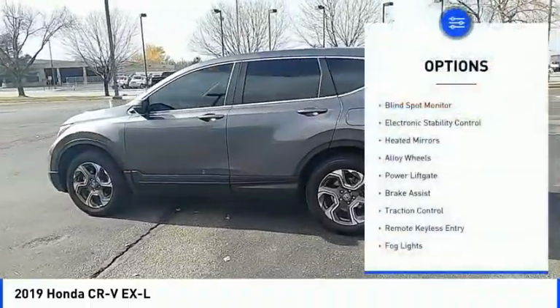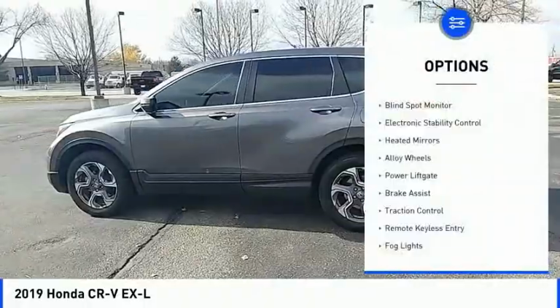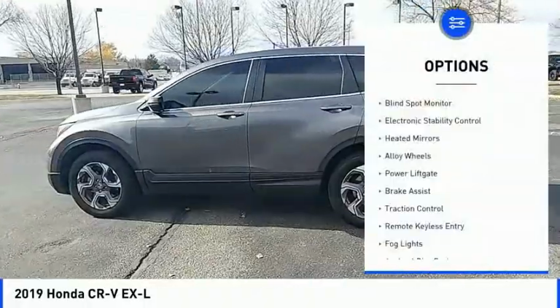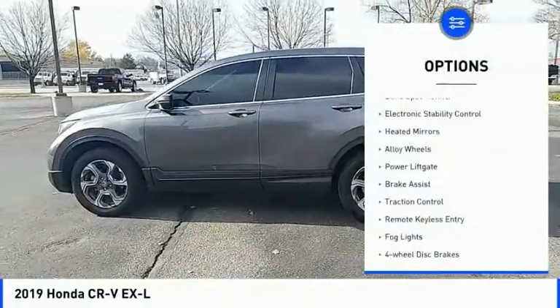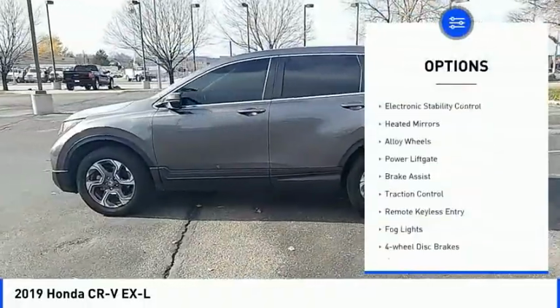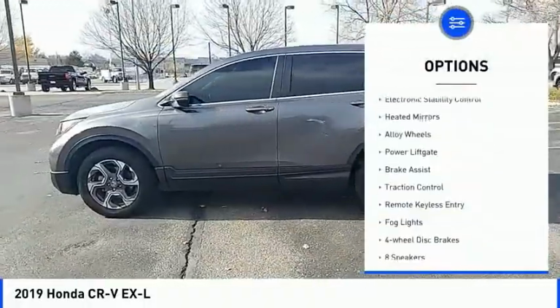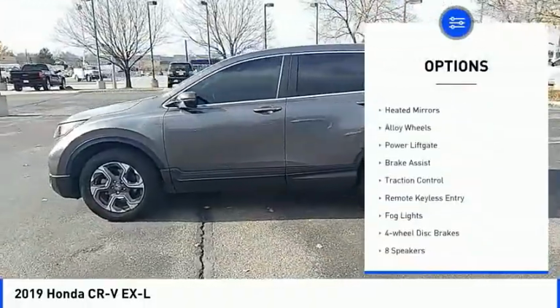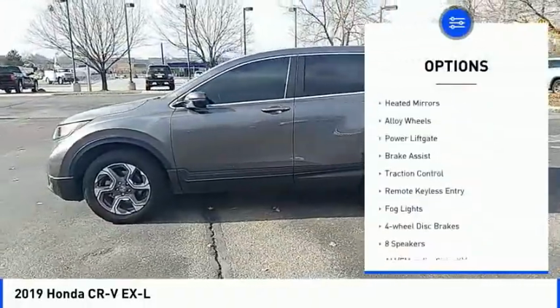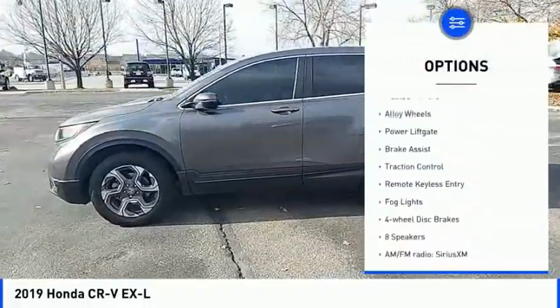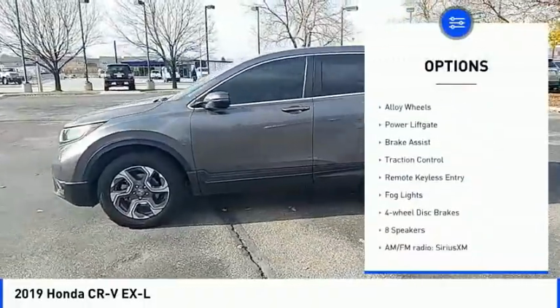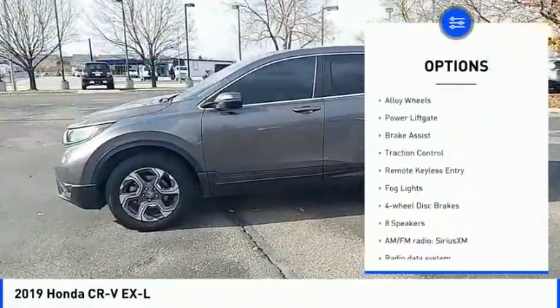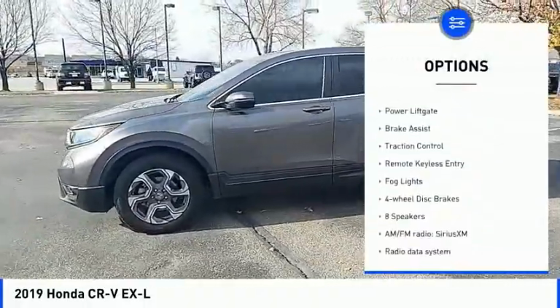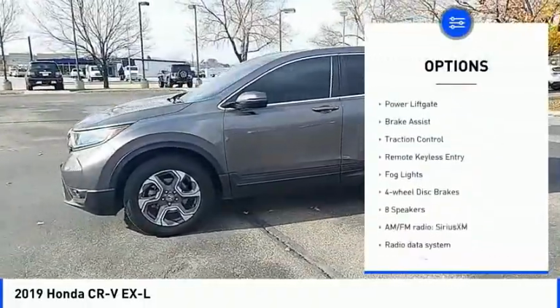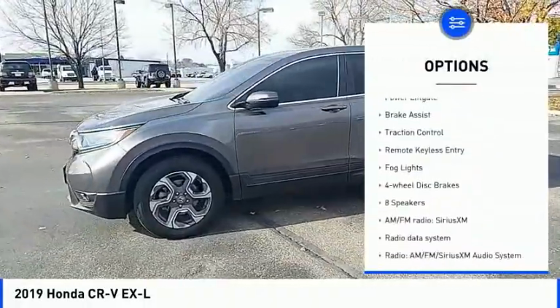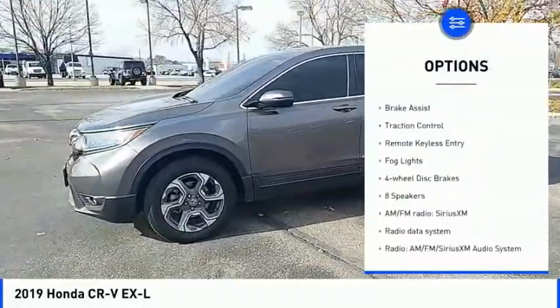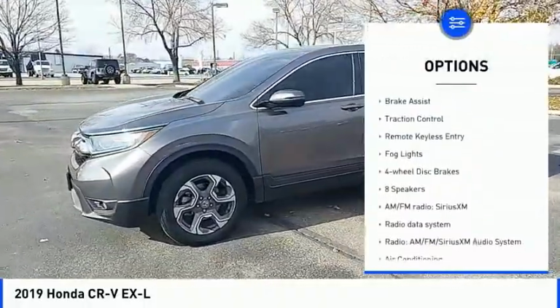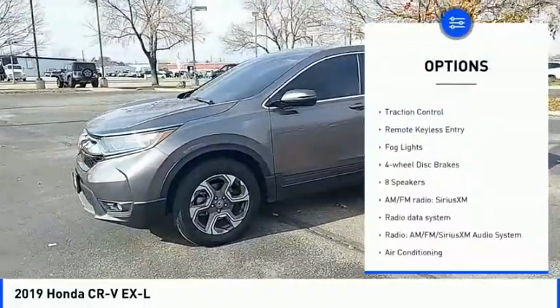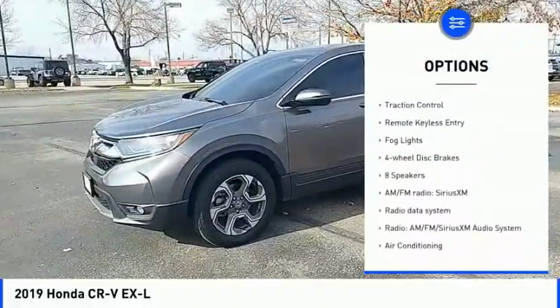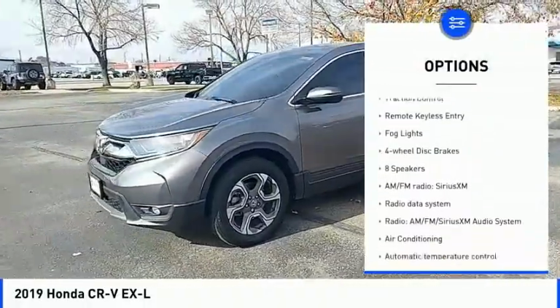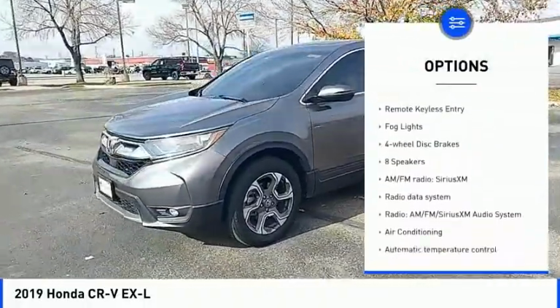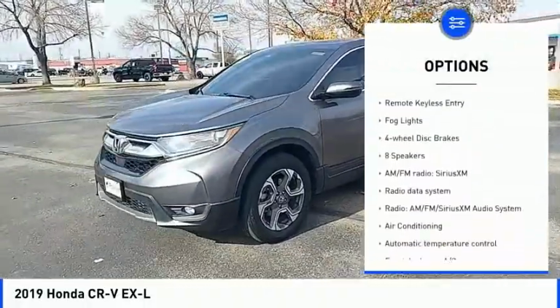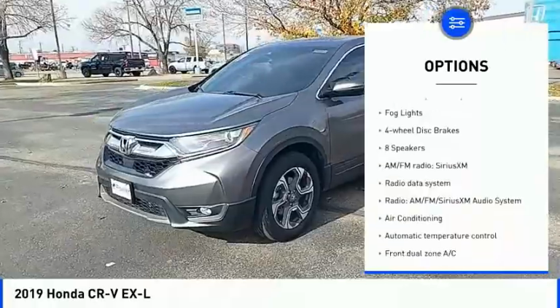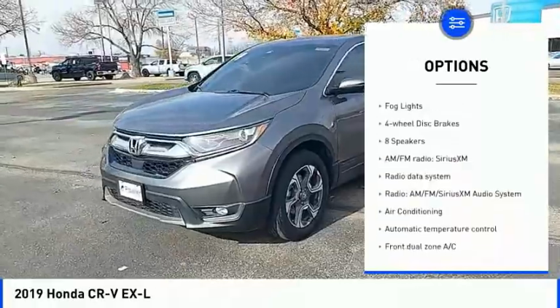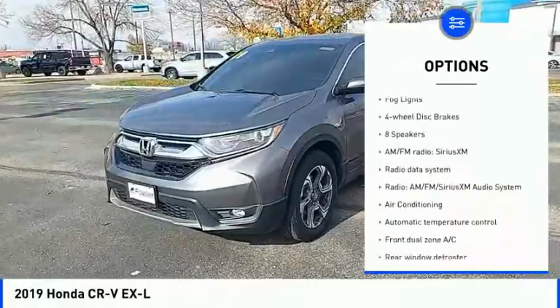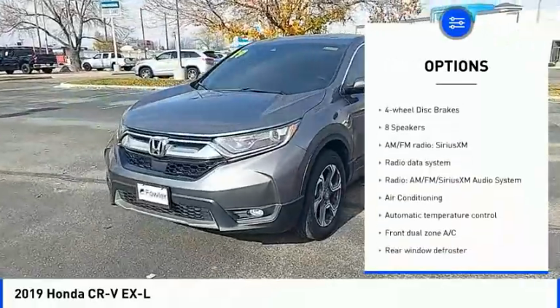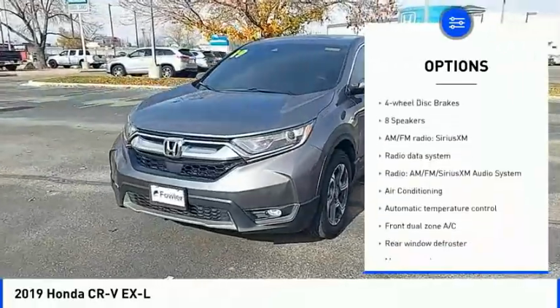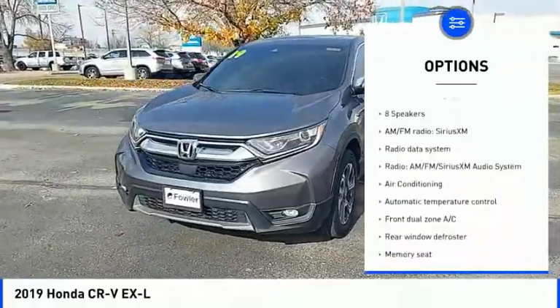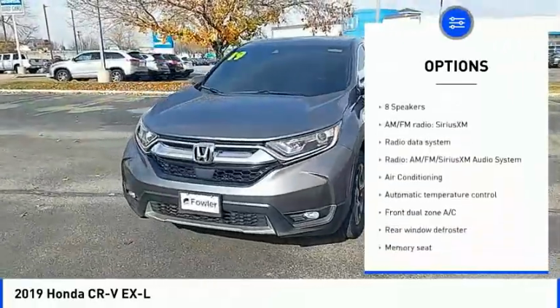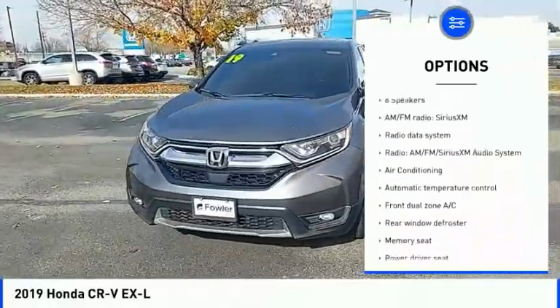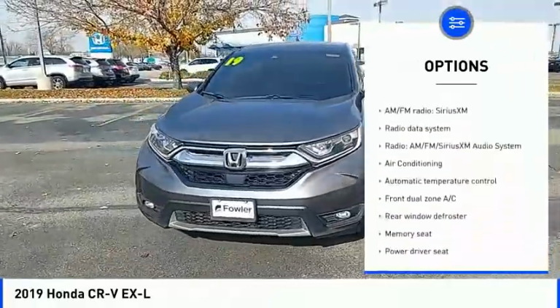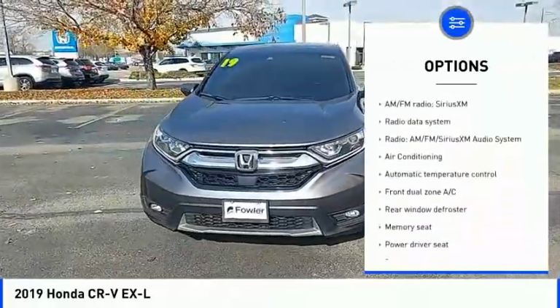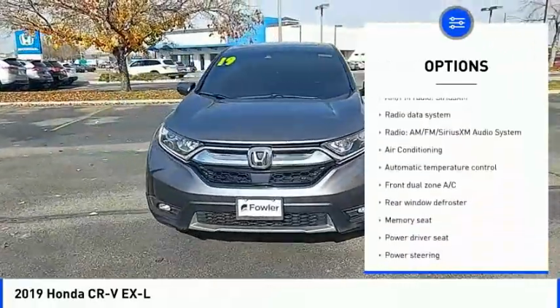Blind spot monitor, electronic stability control, heated mirrors, alloy wheels, power lift gate, brake assist, traction control.